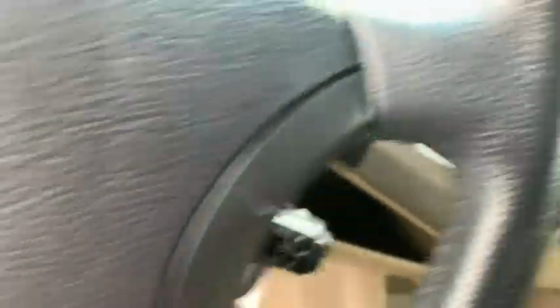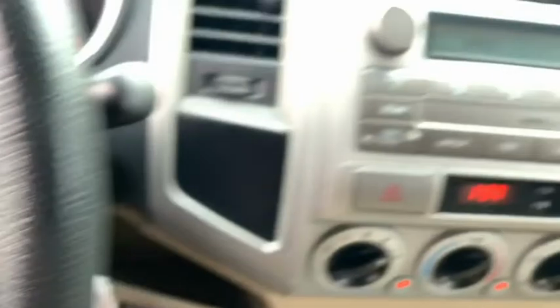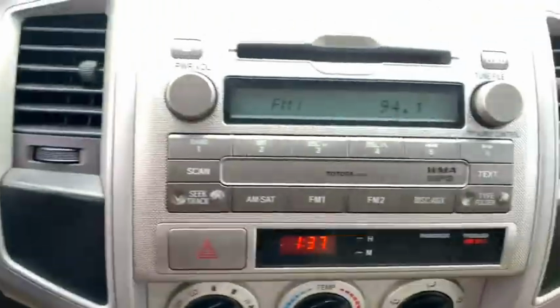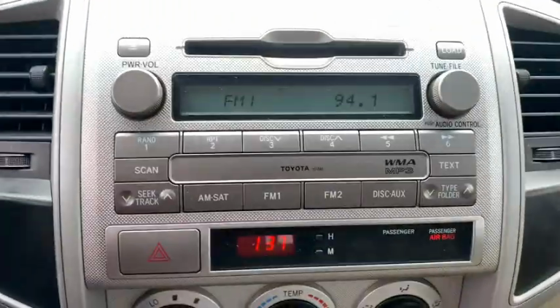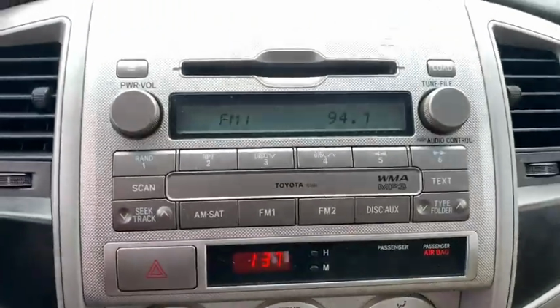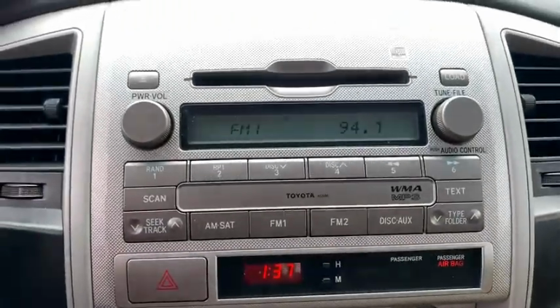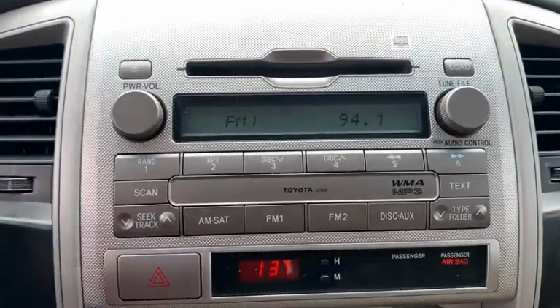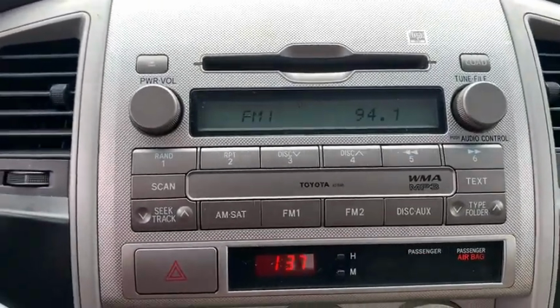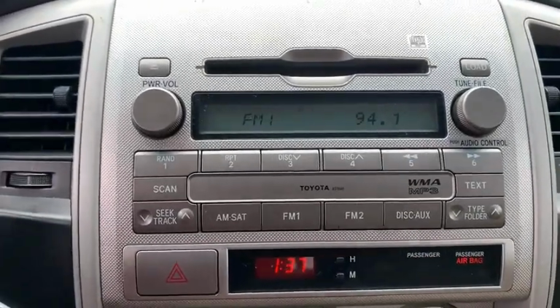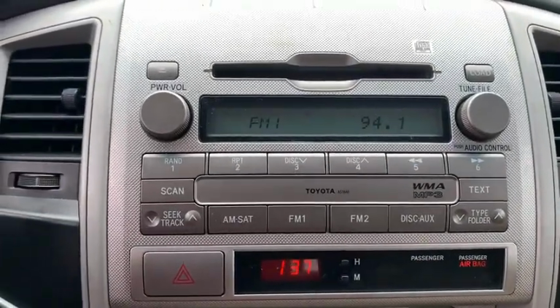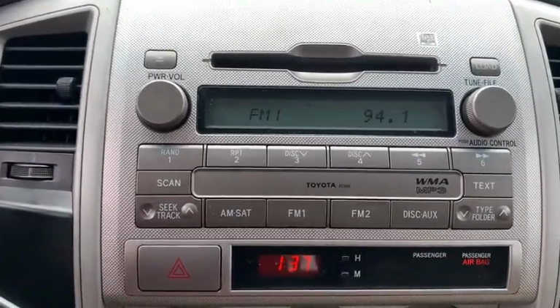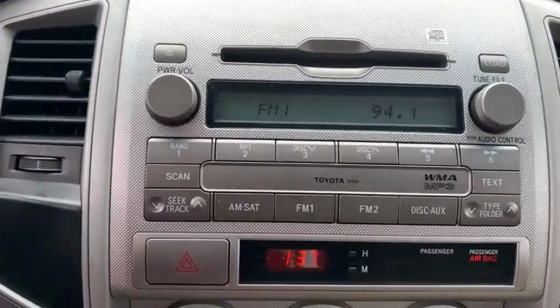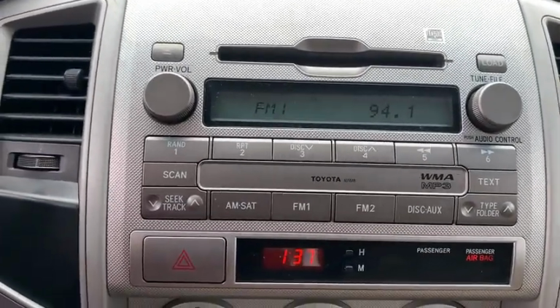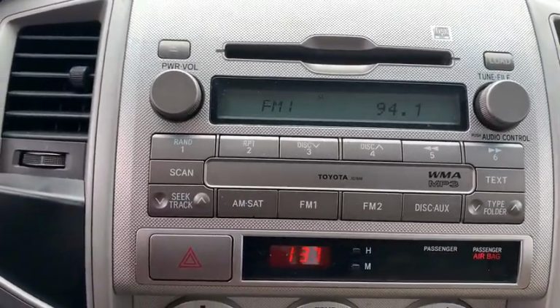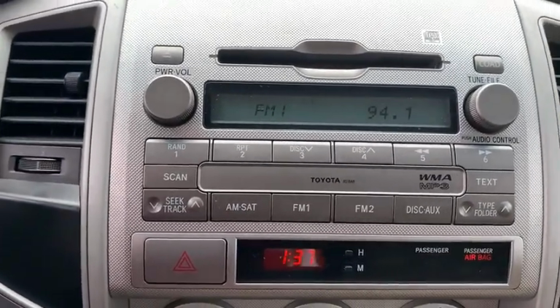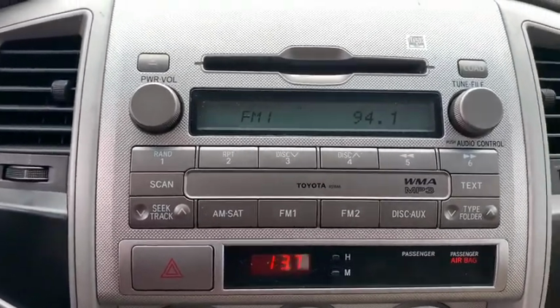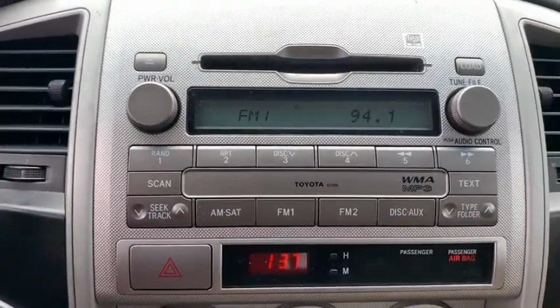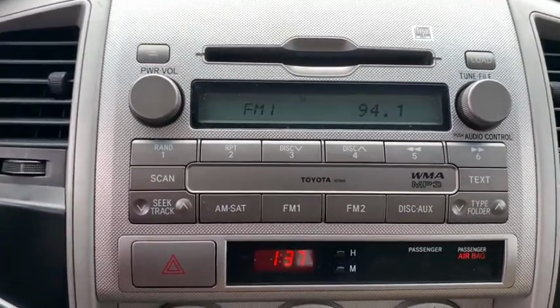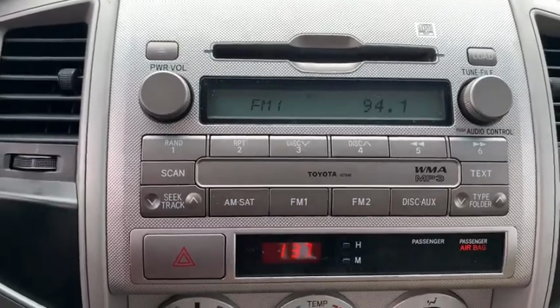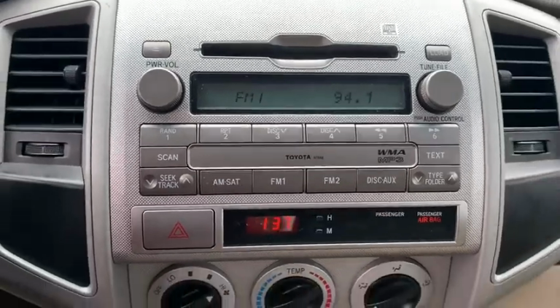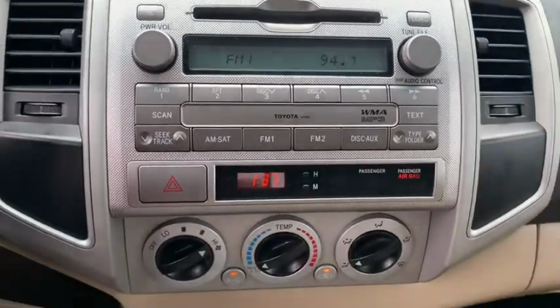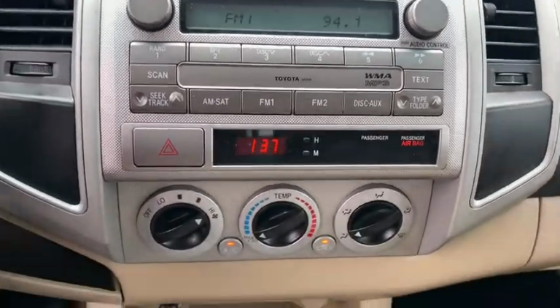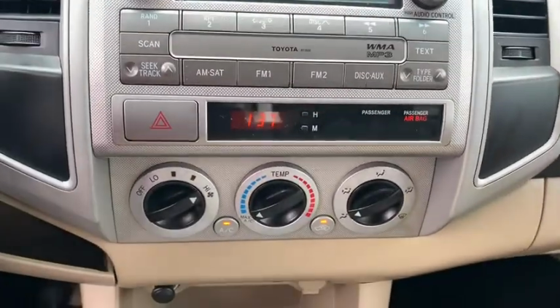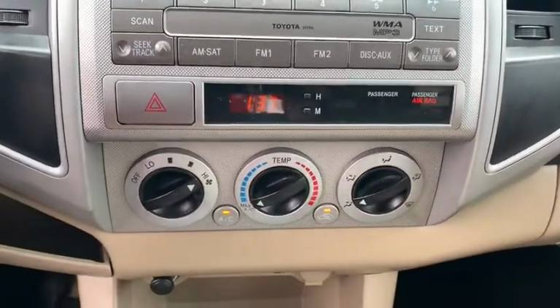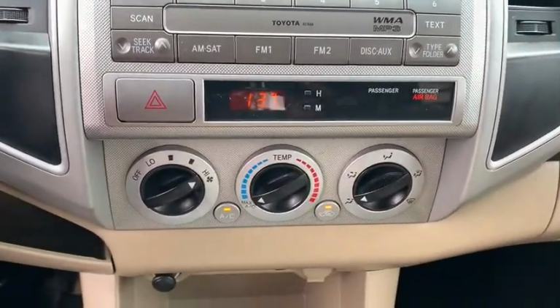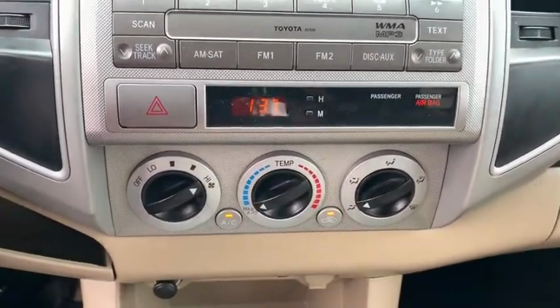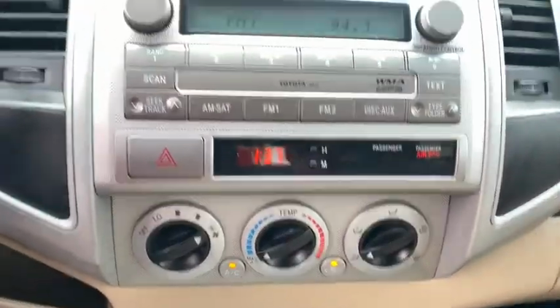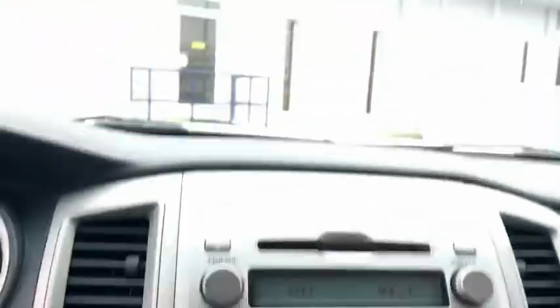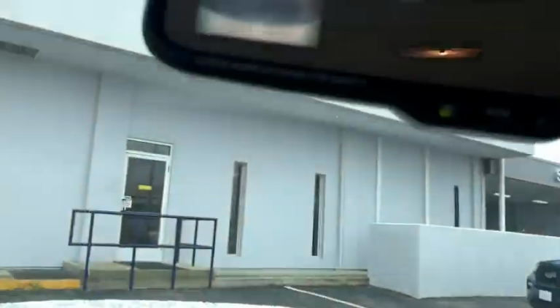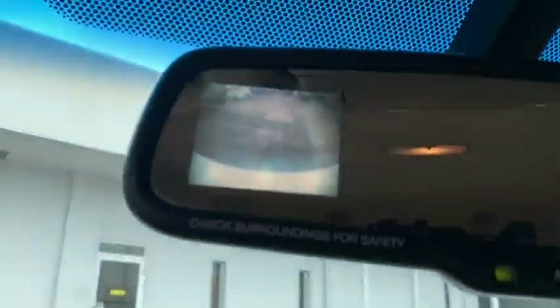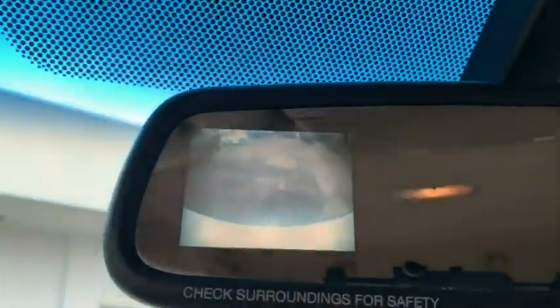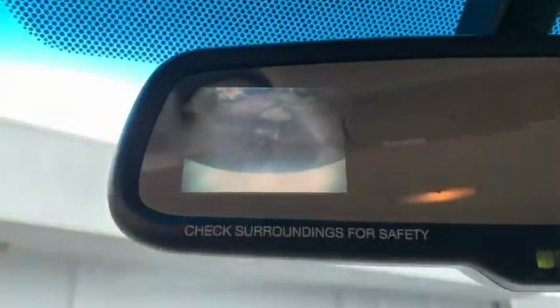Tachometer, brake assist, overhead console, remote keyless entry, front reading lamps, tilt steering wheel, front bucket seats, wheel locks, passenger vanity mirror.